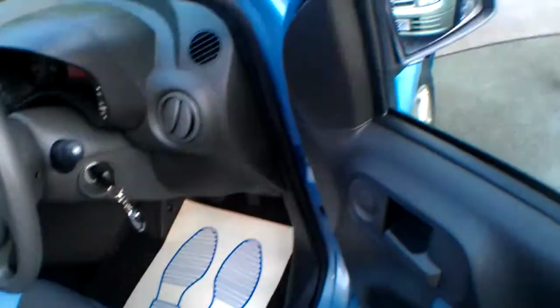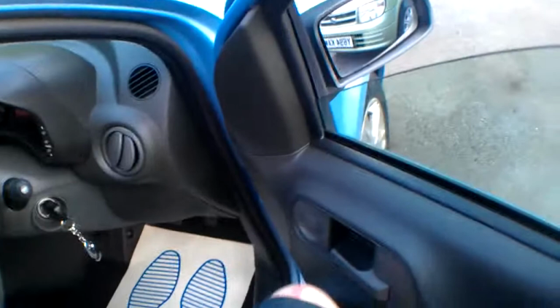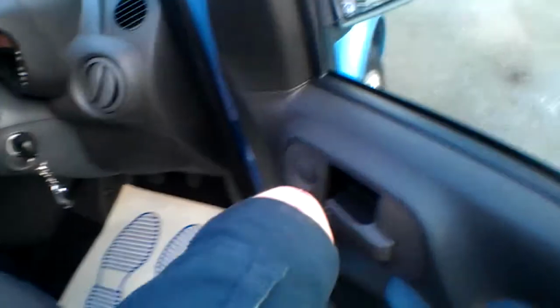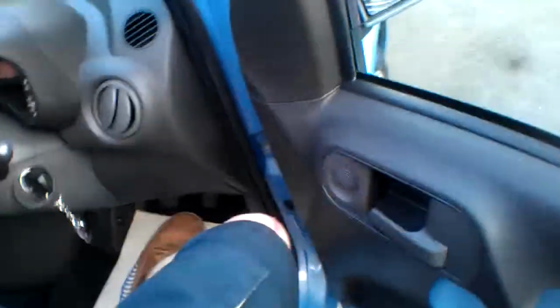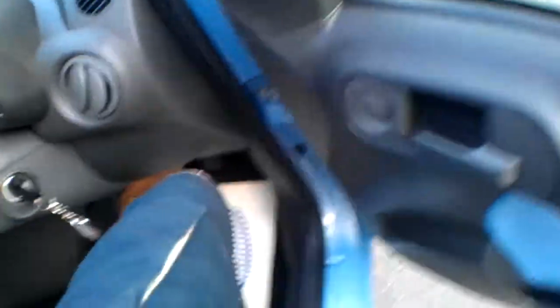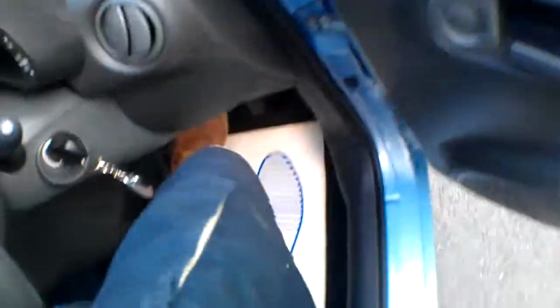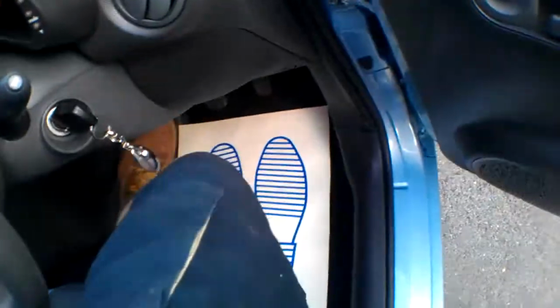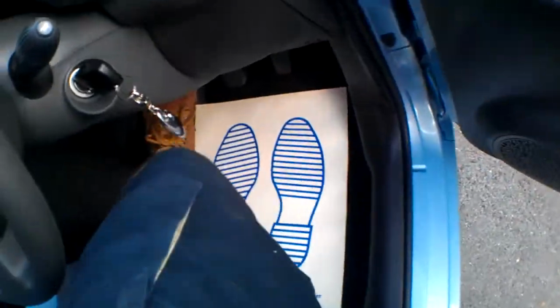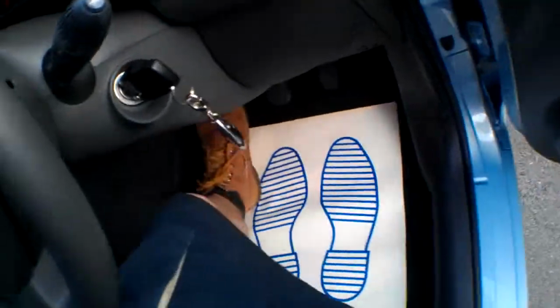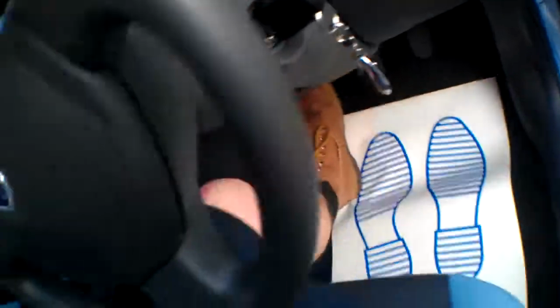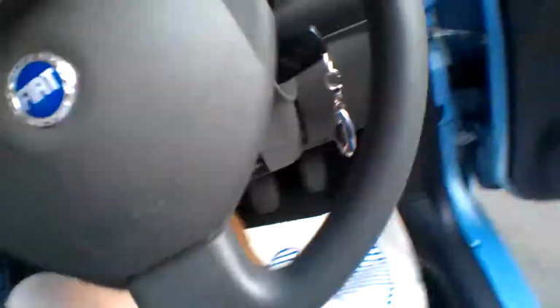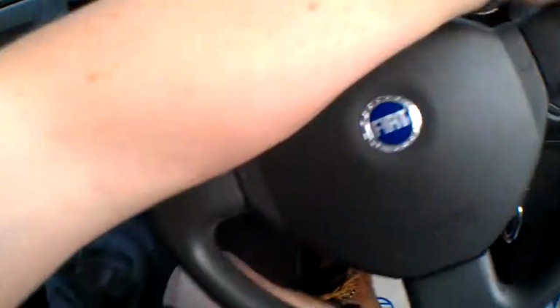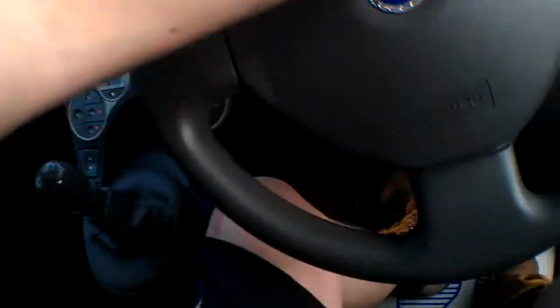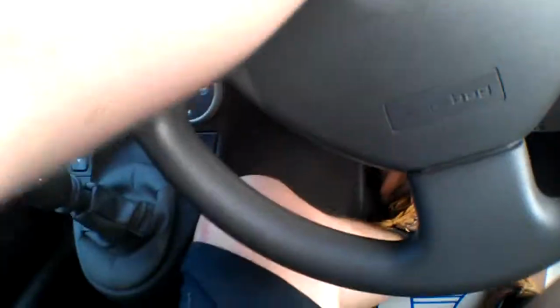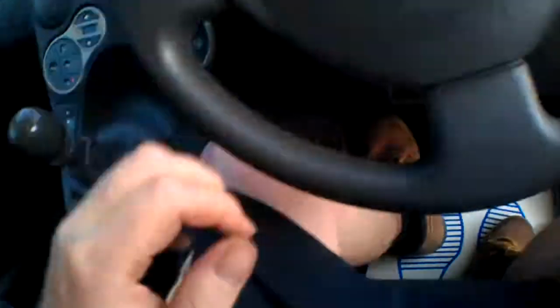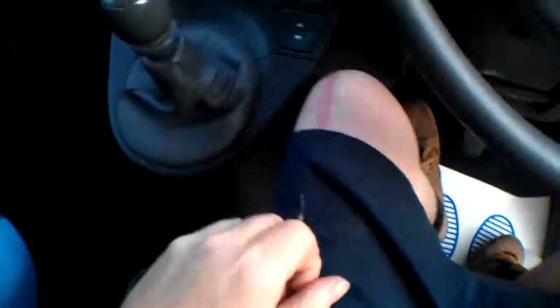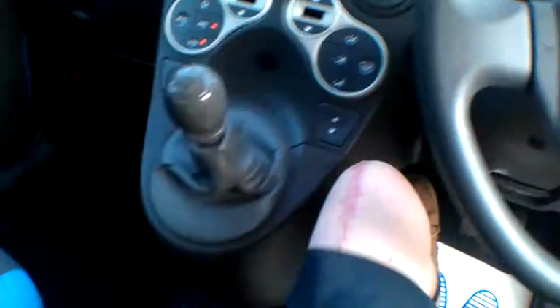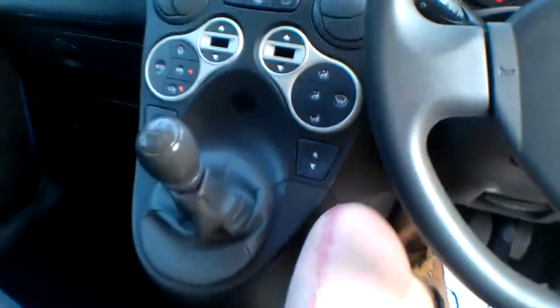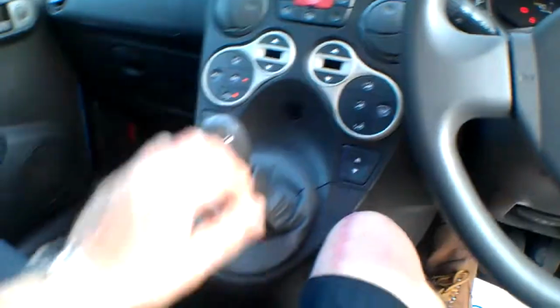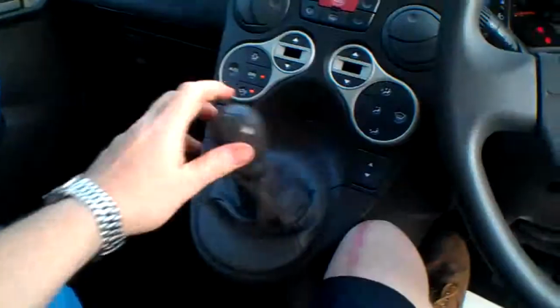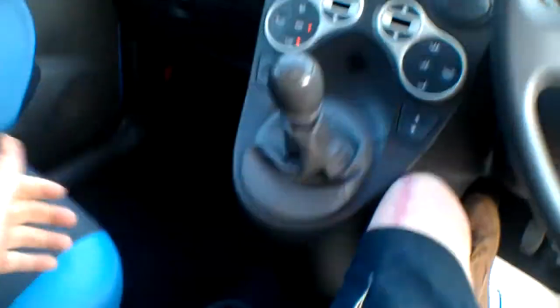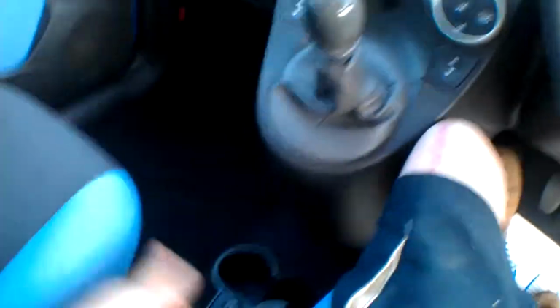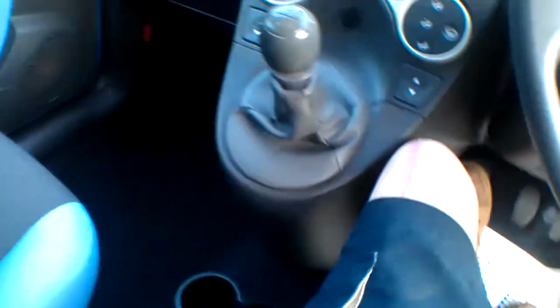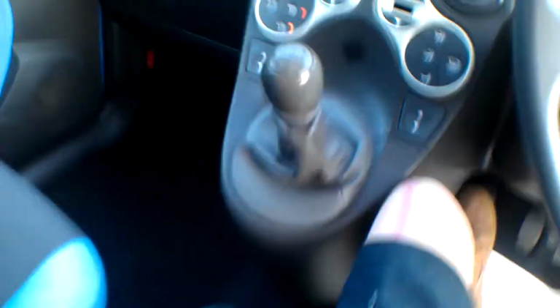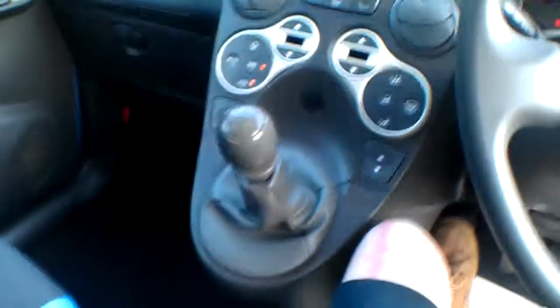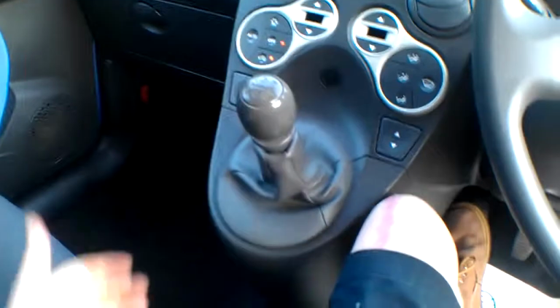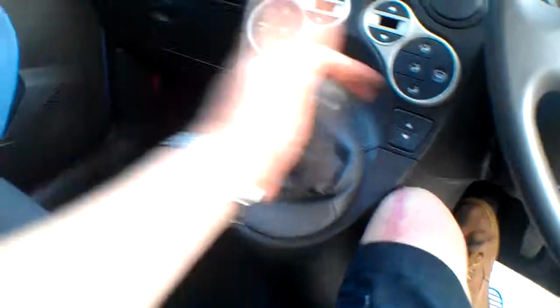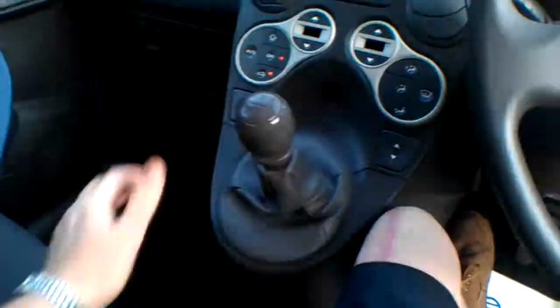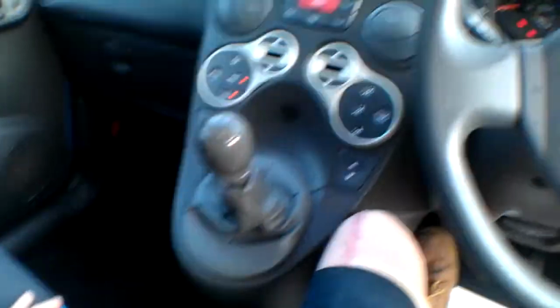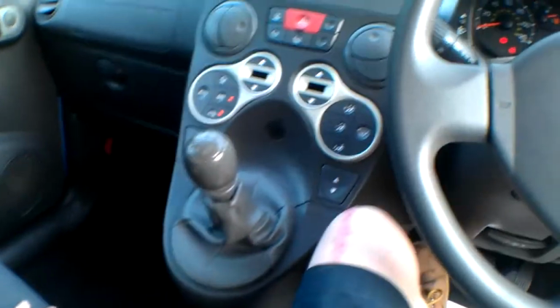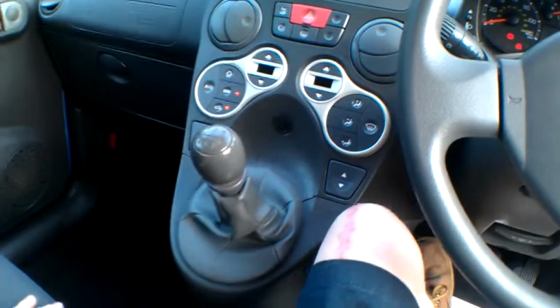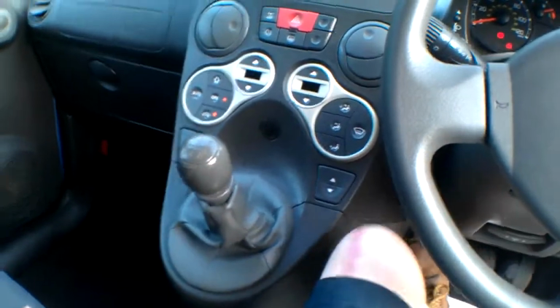Excuse me, I've got a bad knee — I've just had an operation on it, so I'll get myself in. Right, okay. Handbrake check — good, good handbrake.